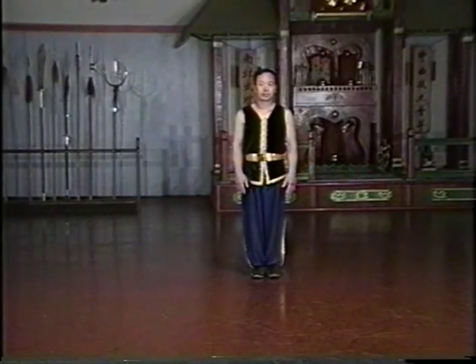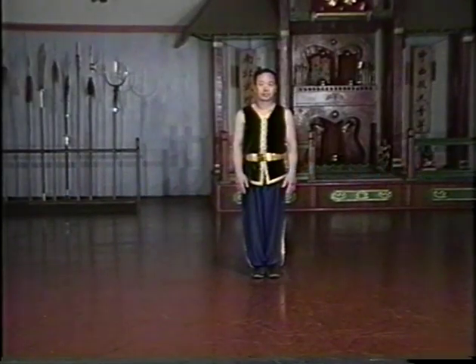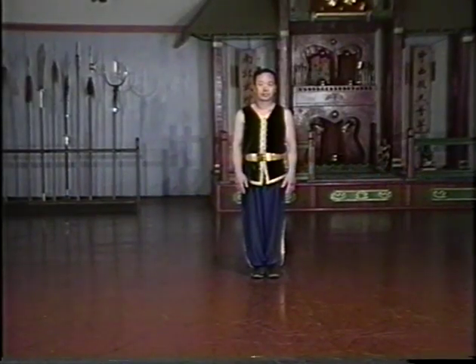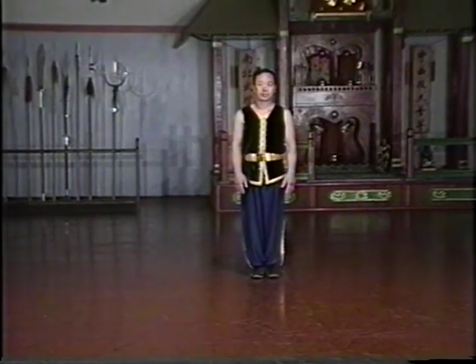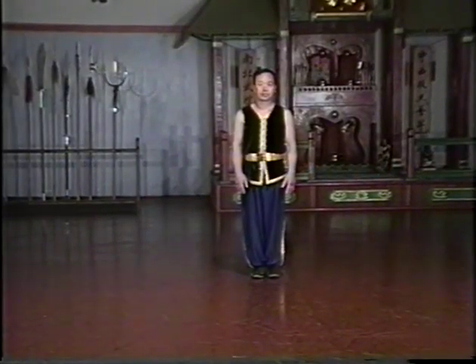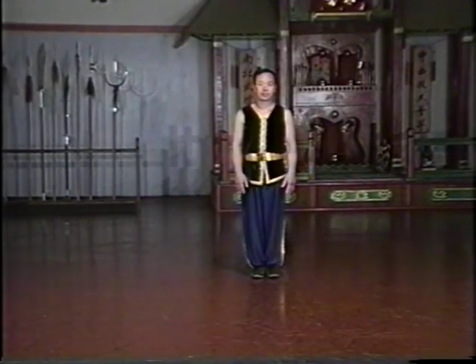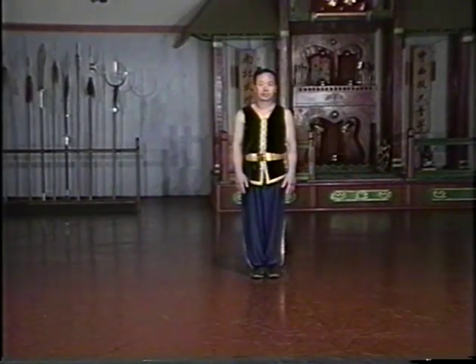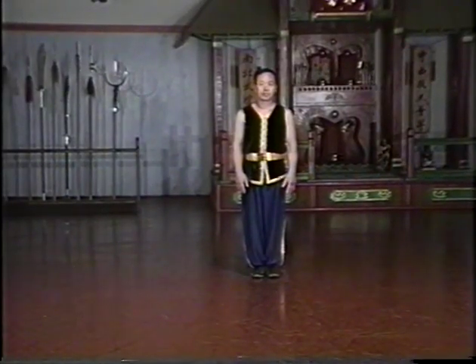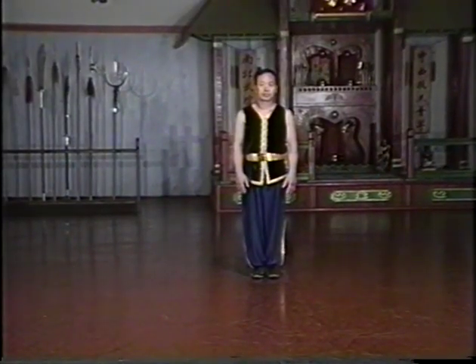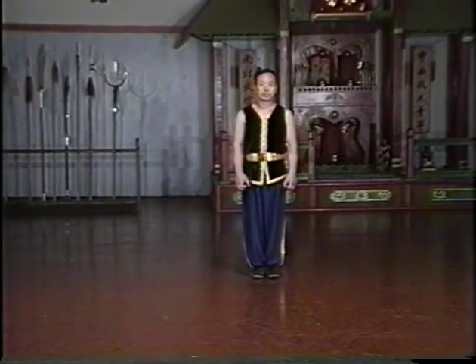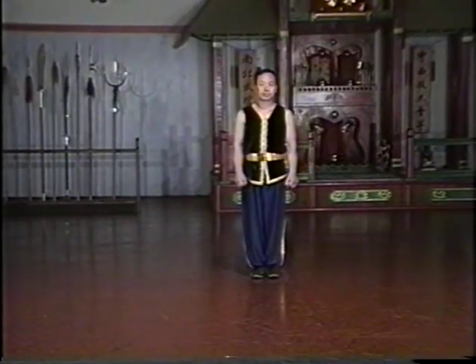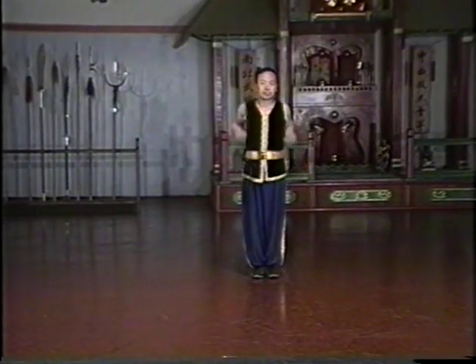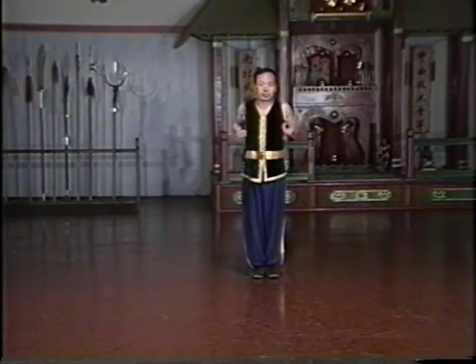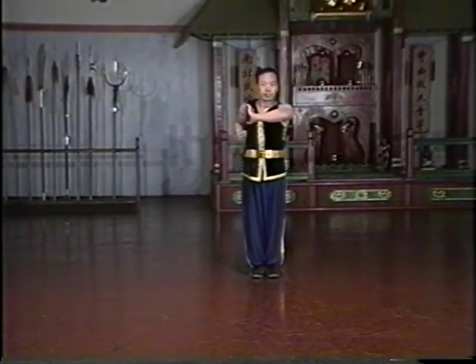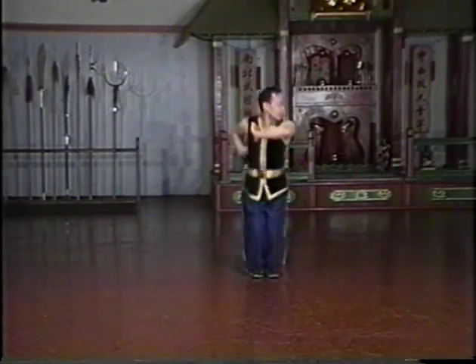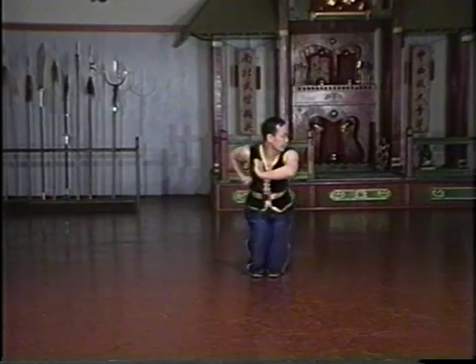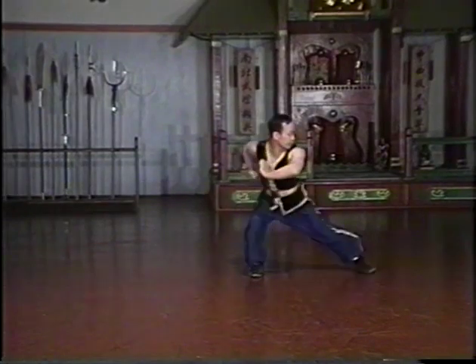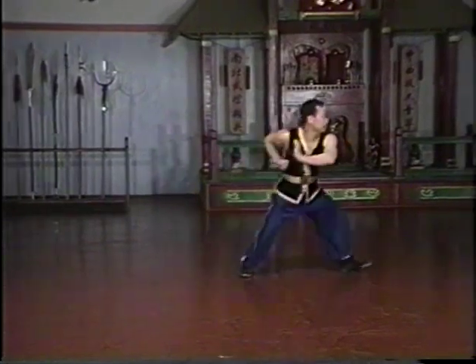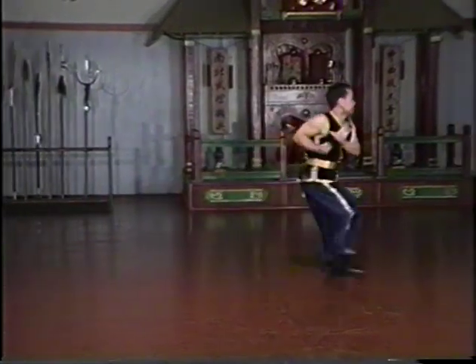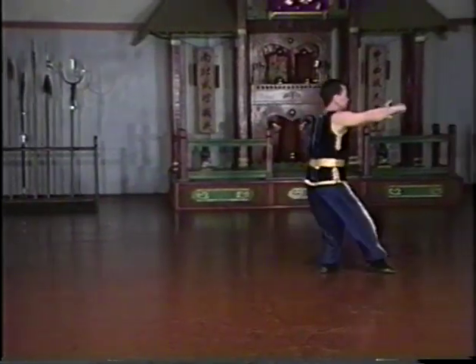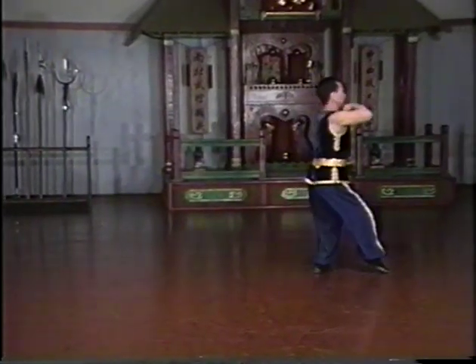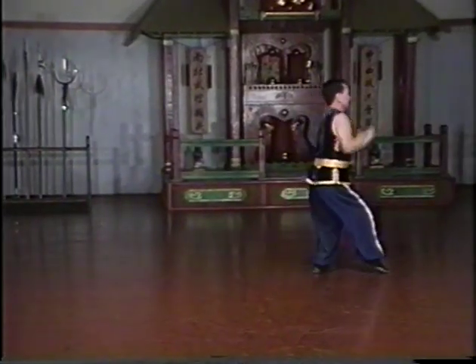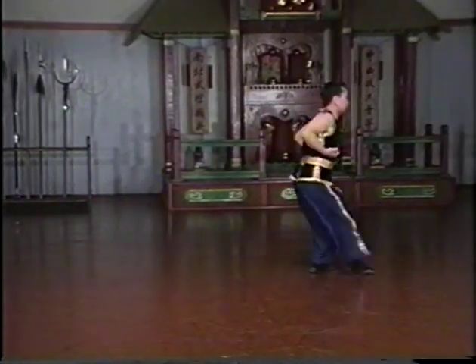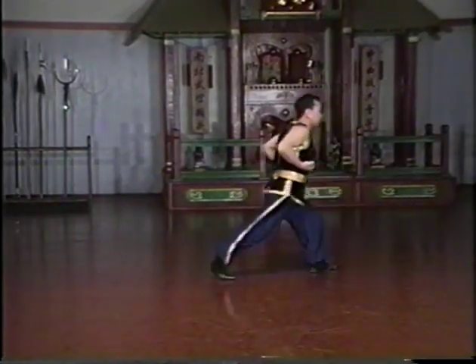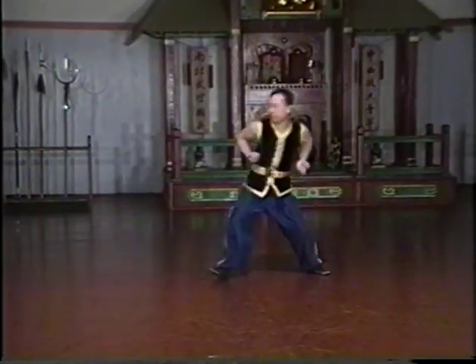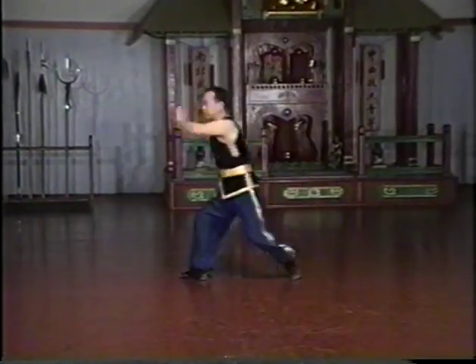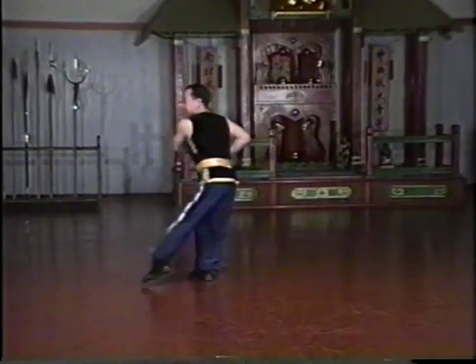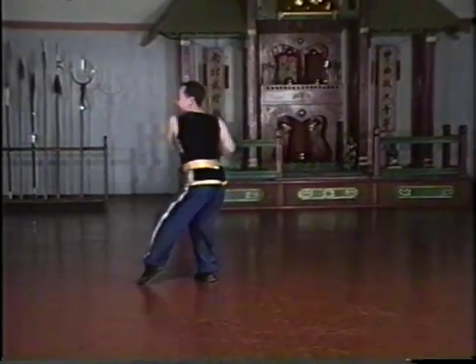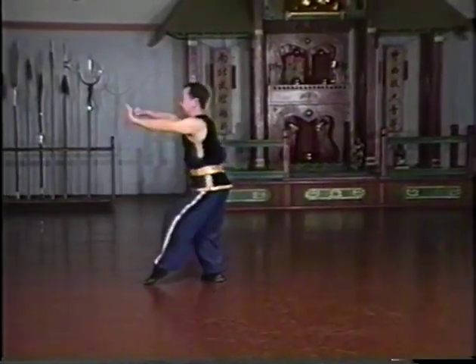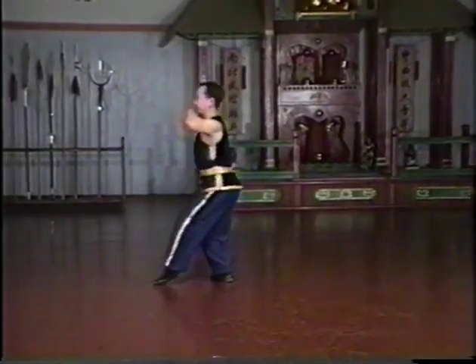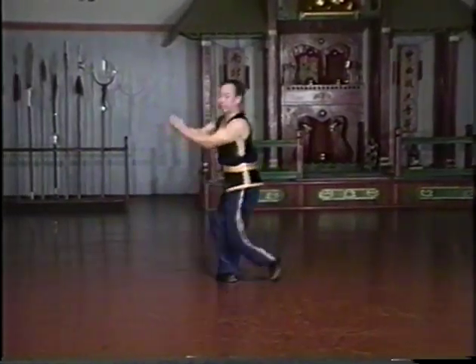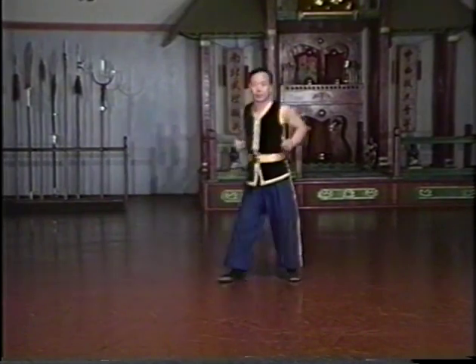In southern China, the five dominant styles of Hung Gar were Hung, Lao, Choi, Lei, and Mok. Today, Hung Gar is certainly the most famous and the most commonly practiced.